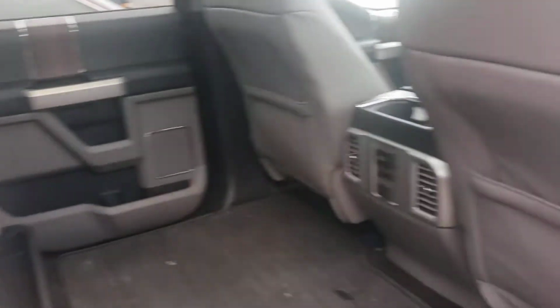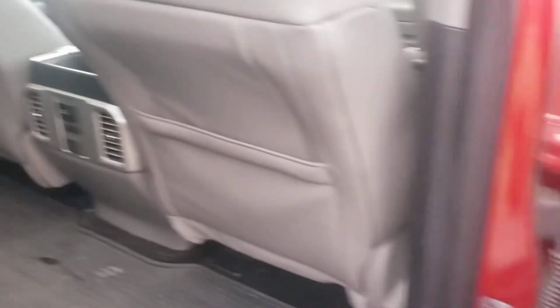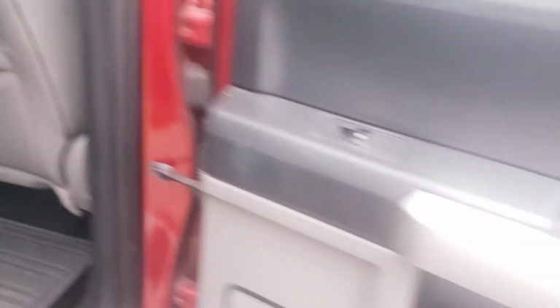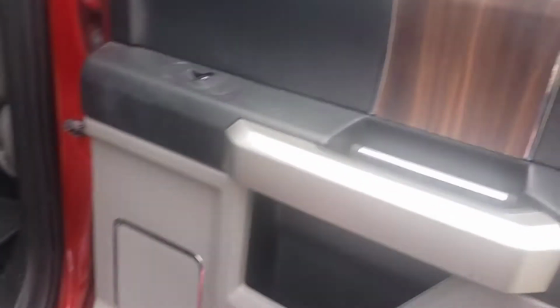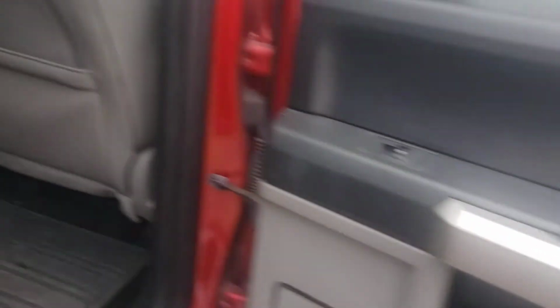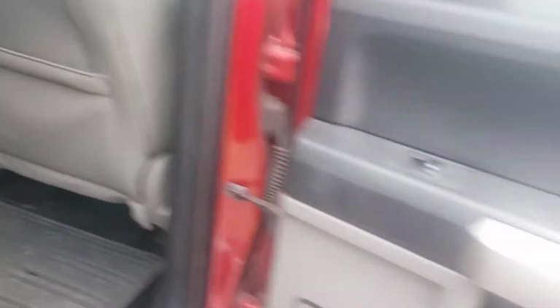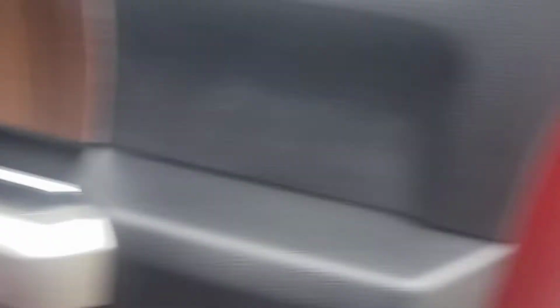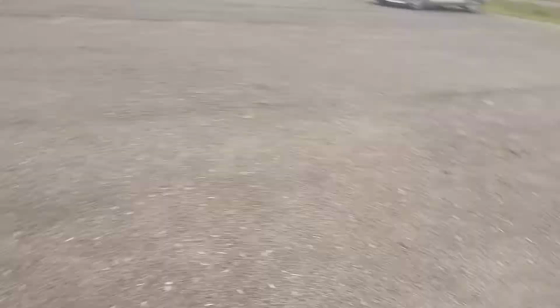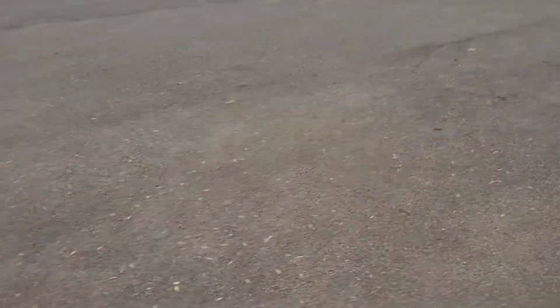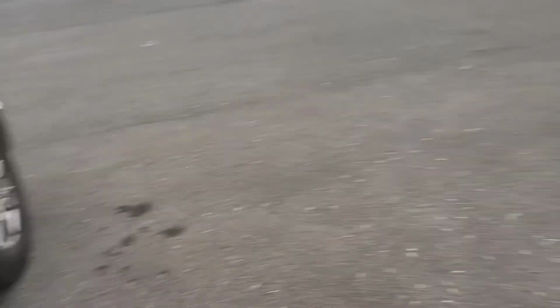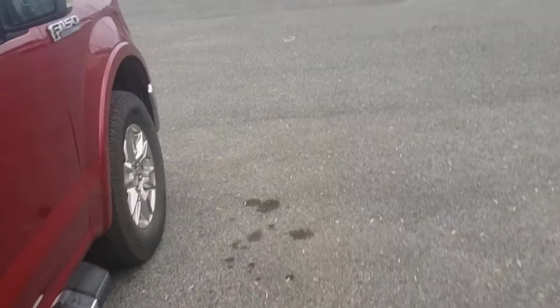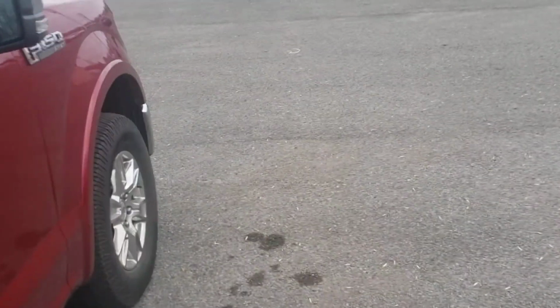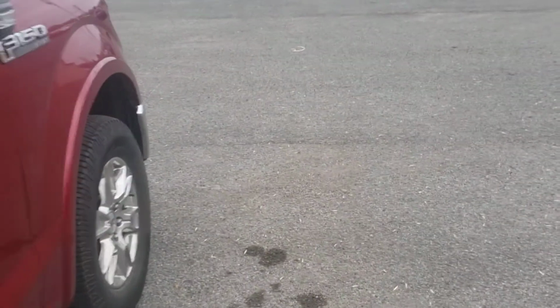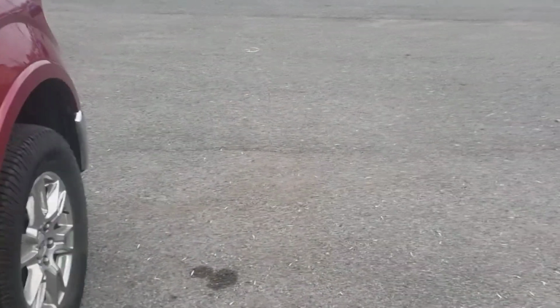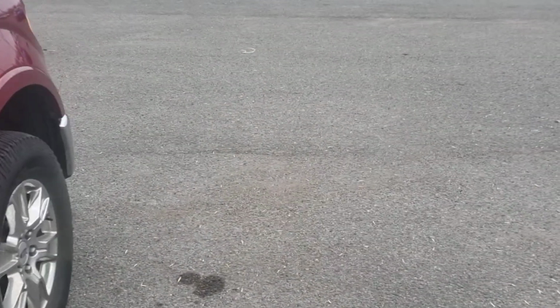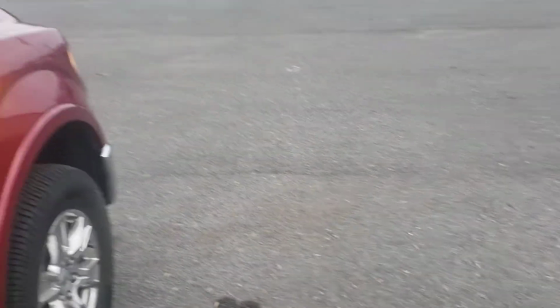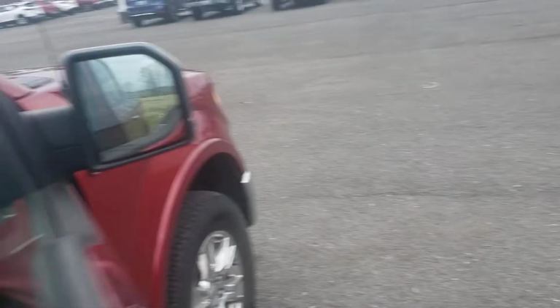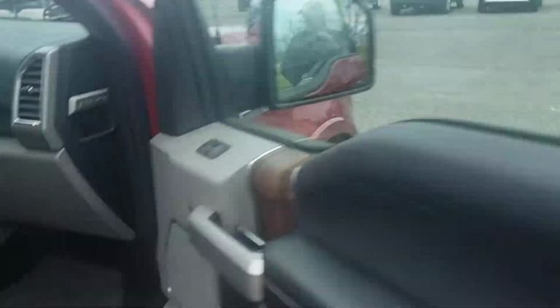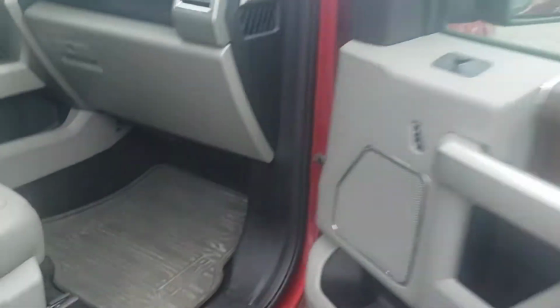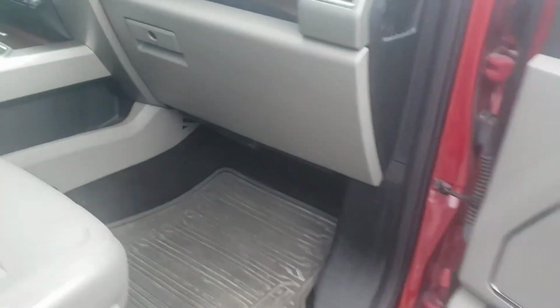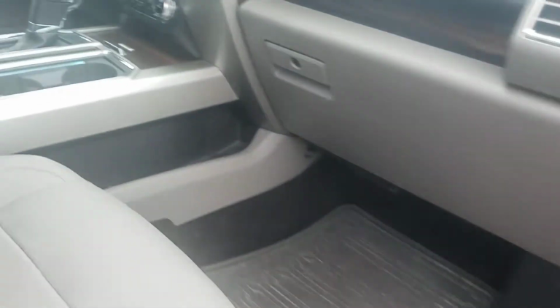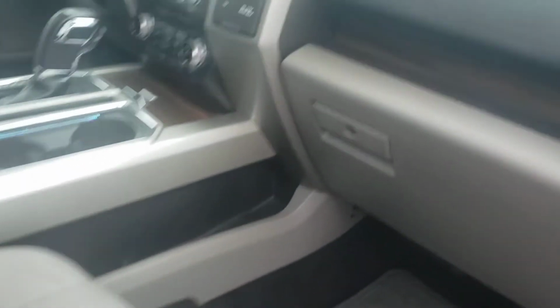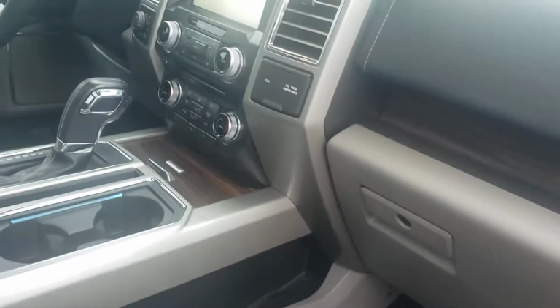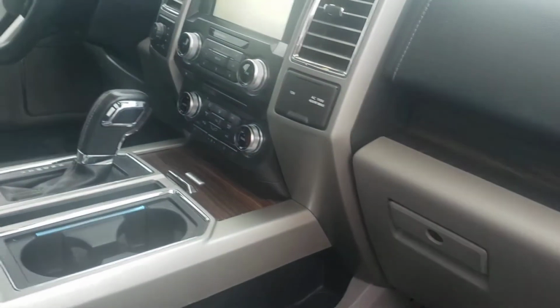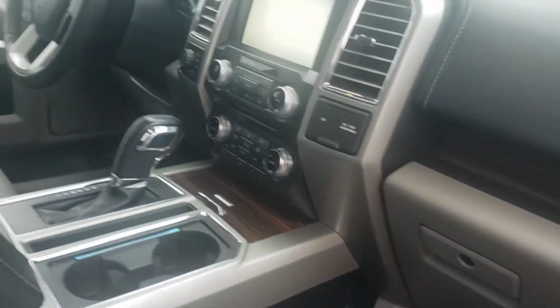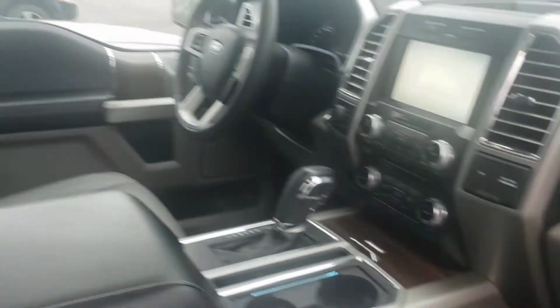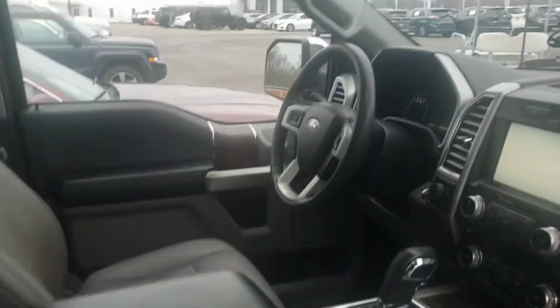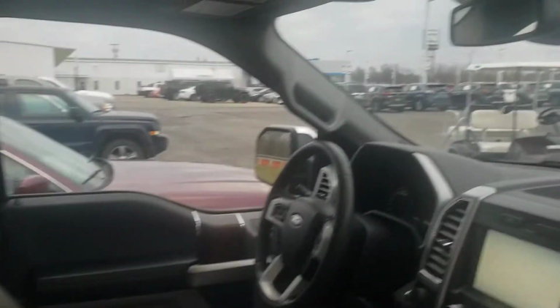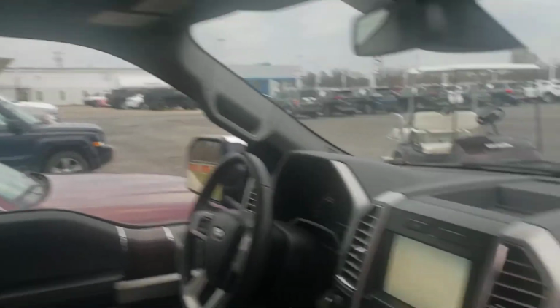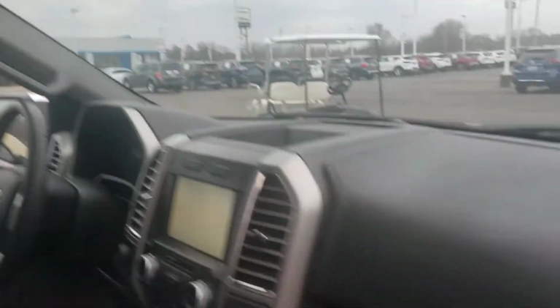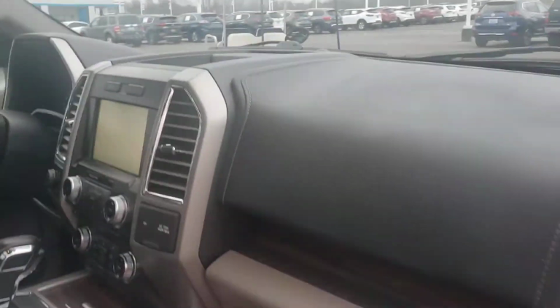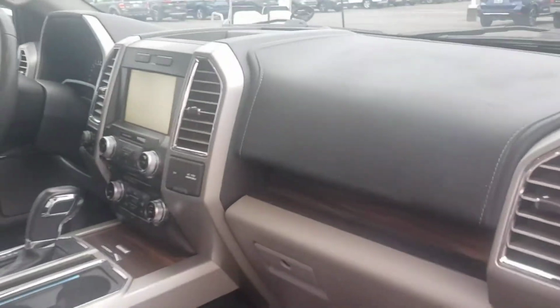Gray interior, leather. Heated back seat. Power seats on this side. 110 outlet. Heating and cooled seats. Nice truck.